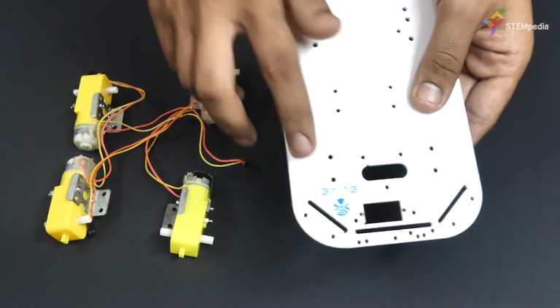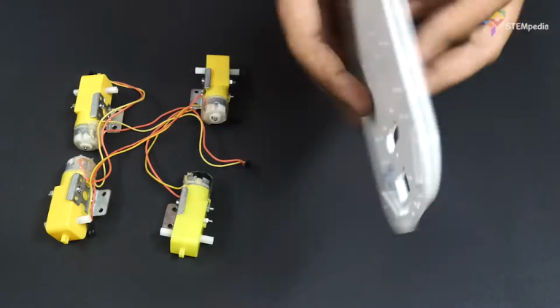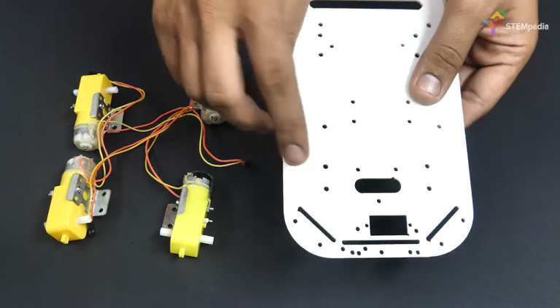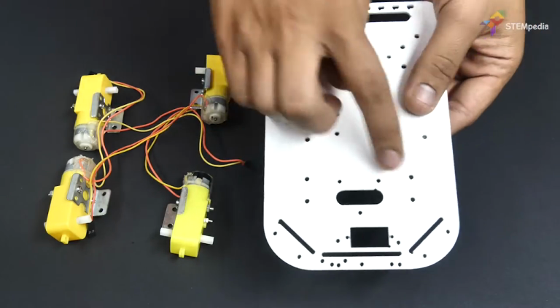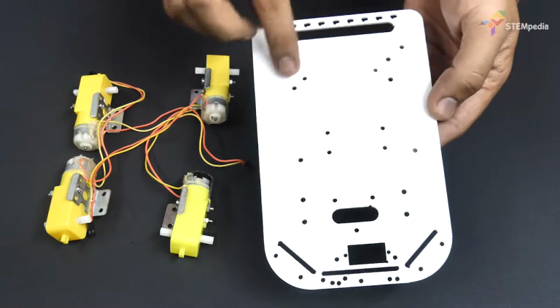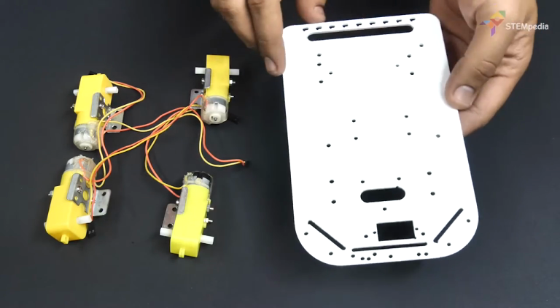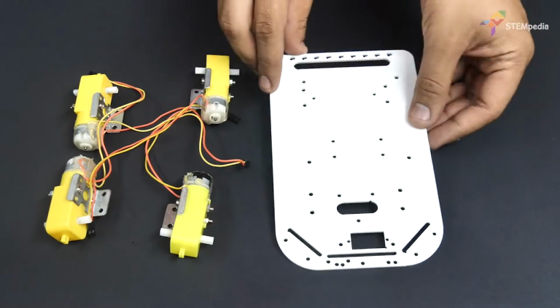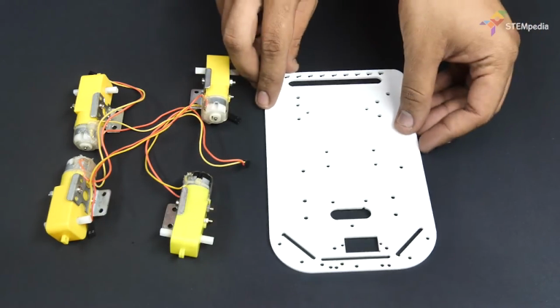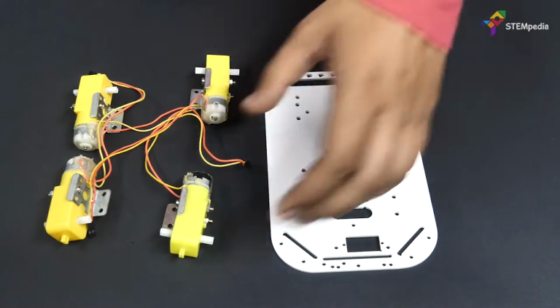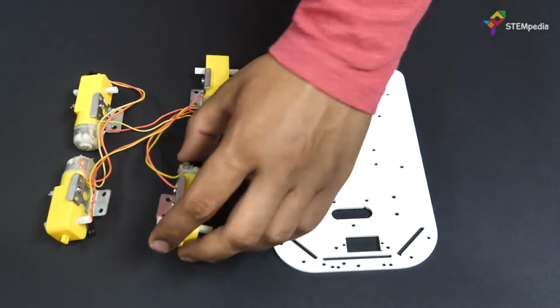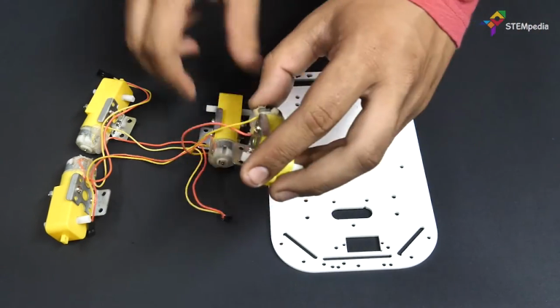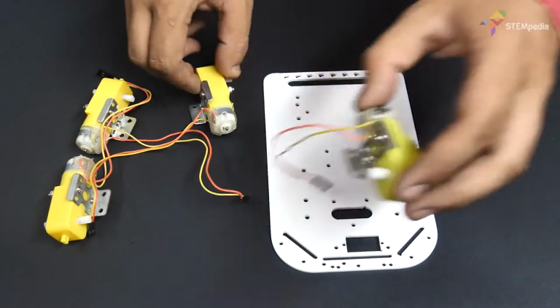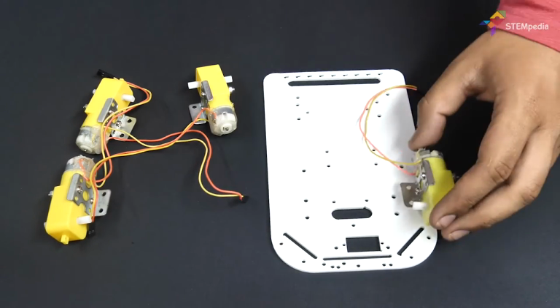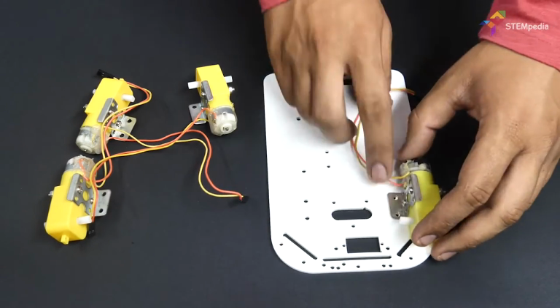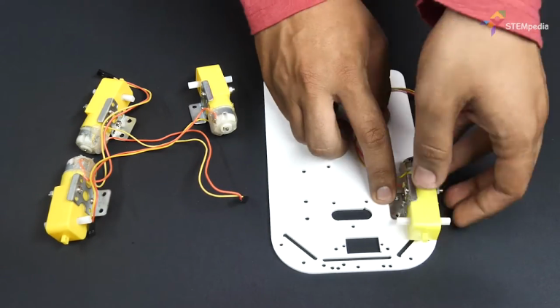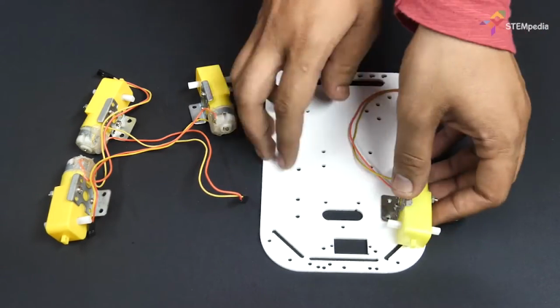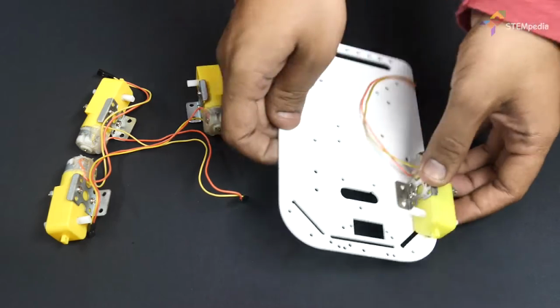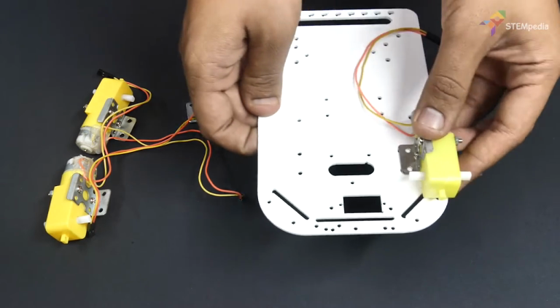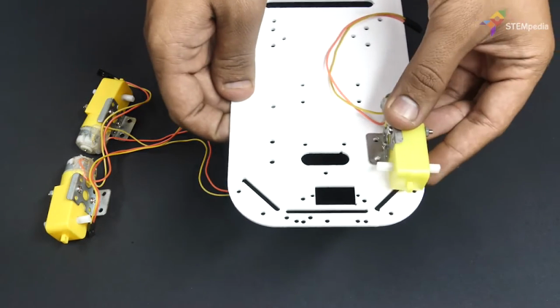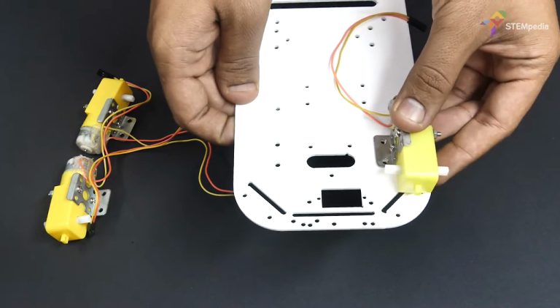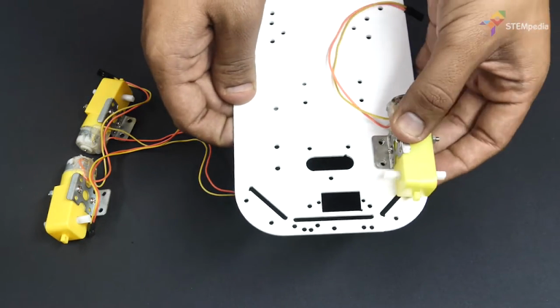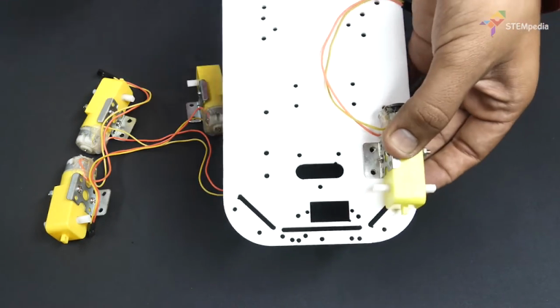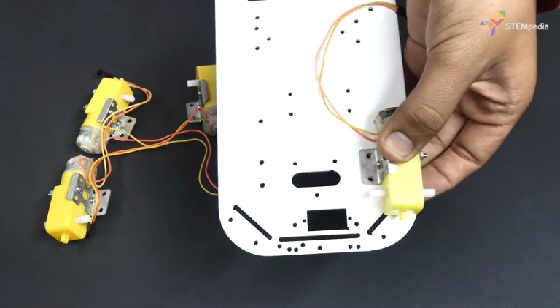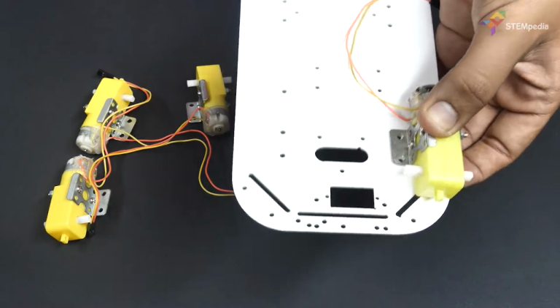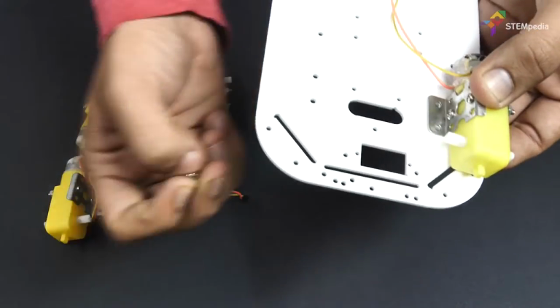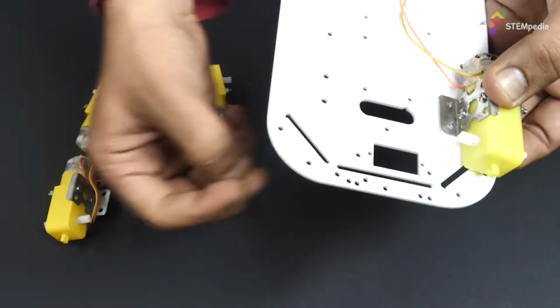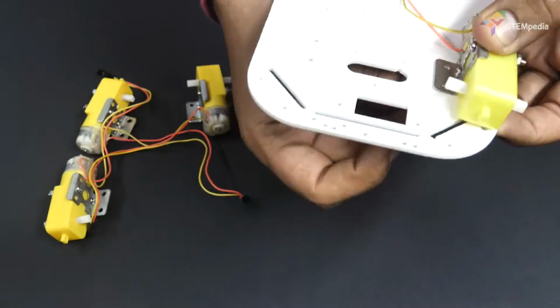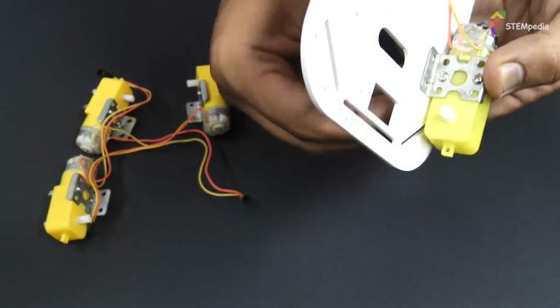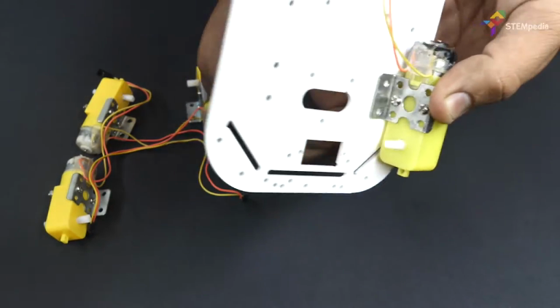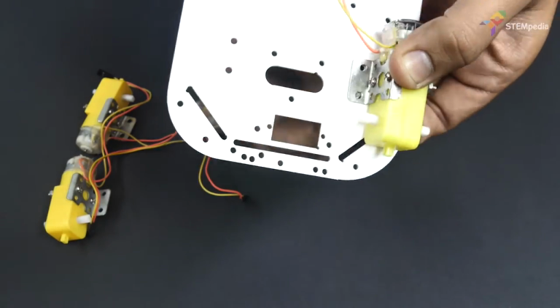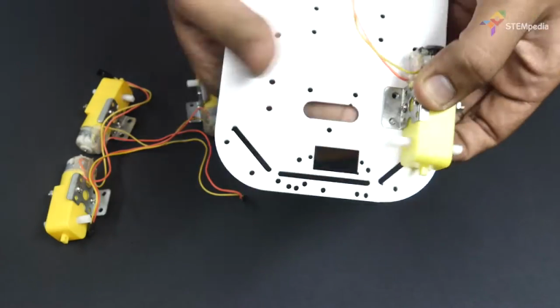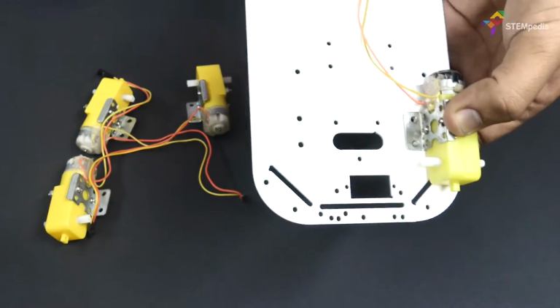Now take the motor clamp and fasten it to the chassis using 8mm M3 bolts. Make sure that you fasten the clamps to the side which does not have the brand logo.